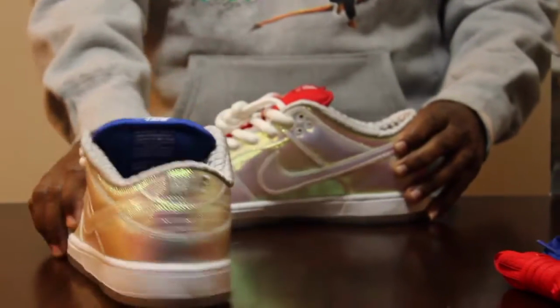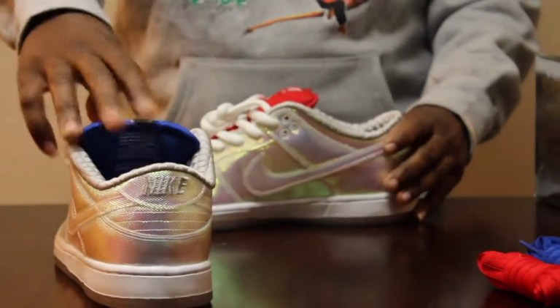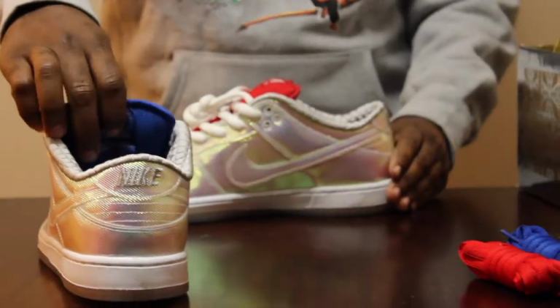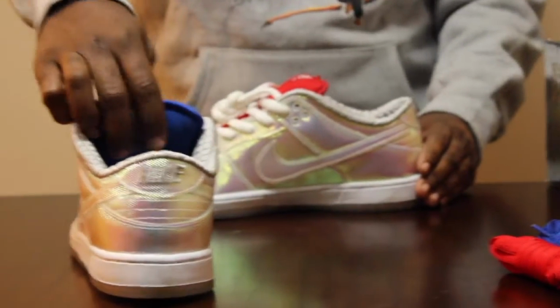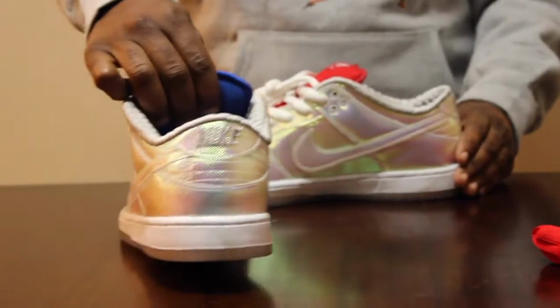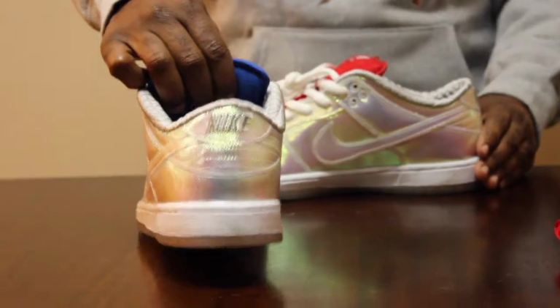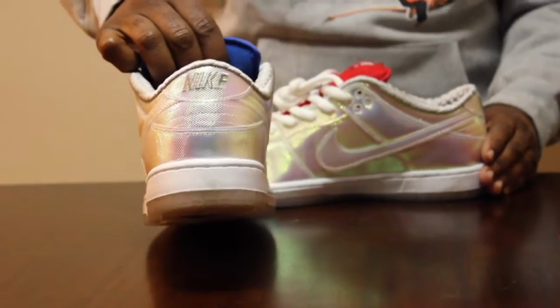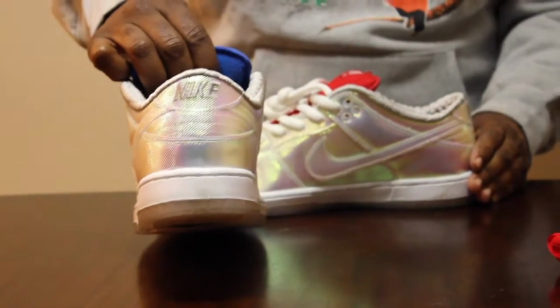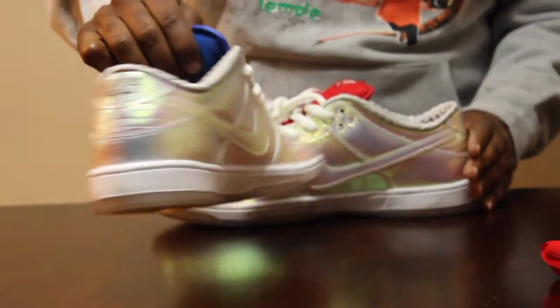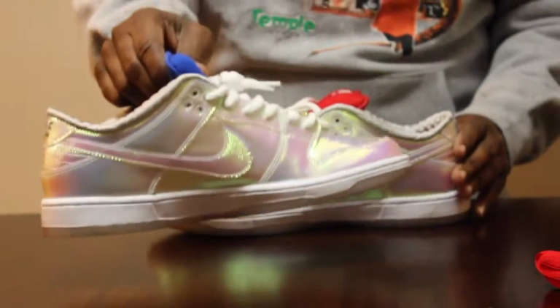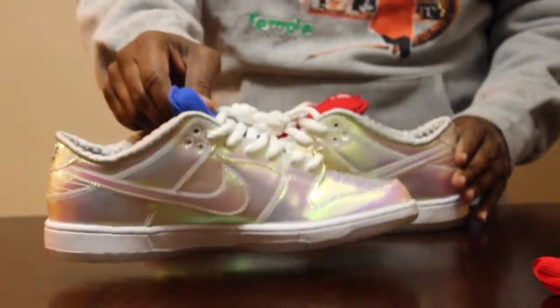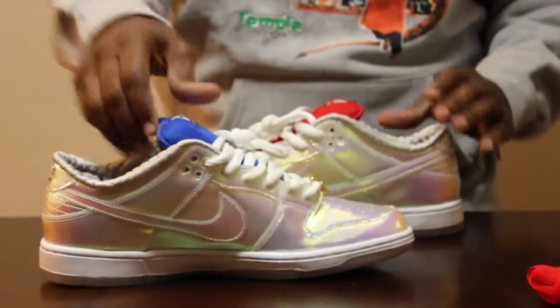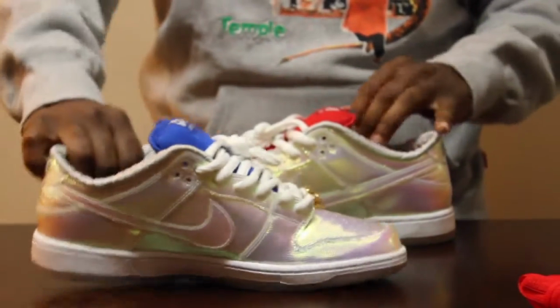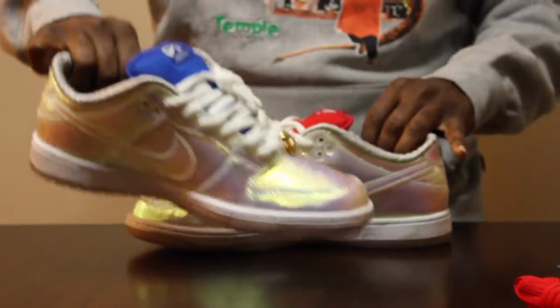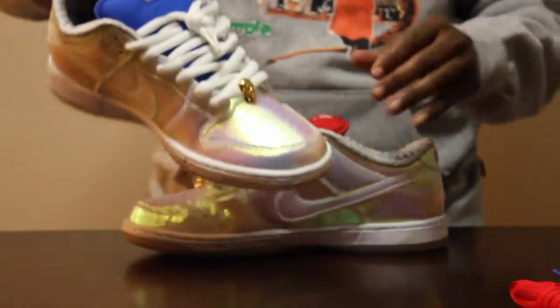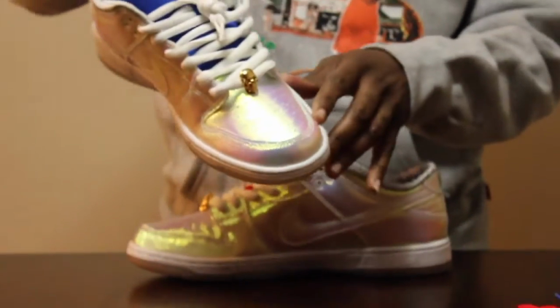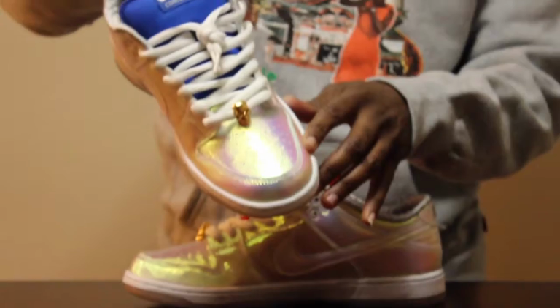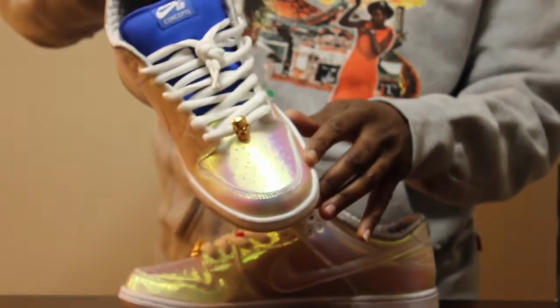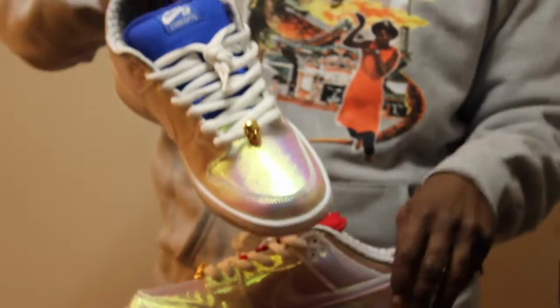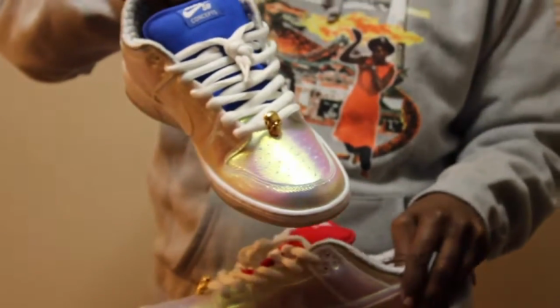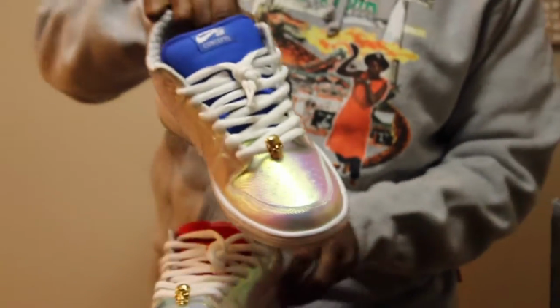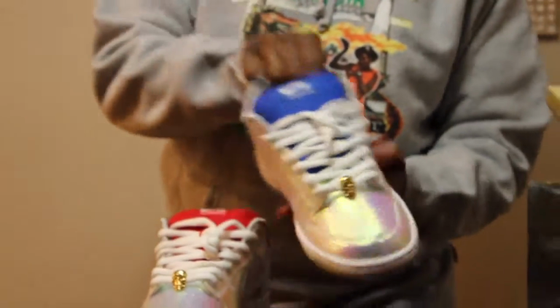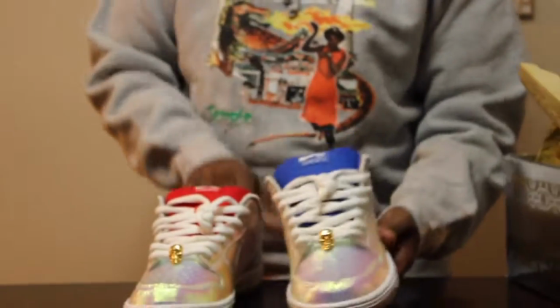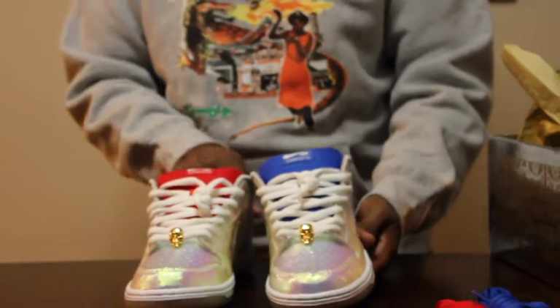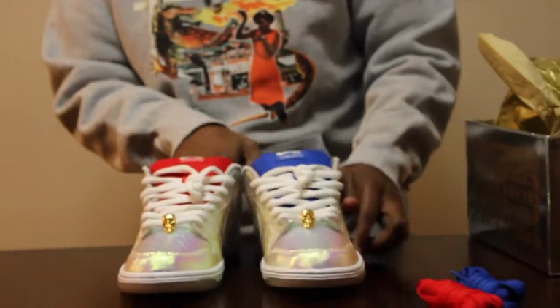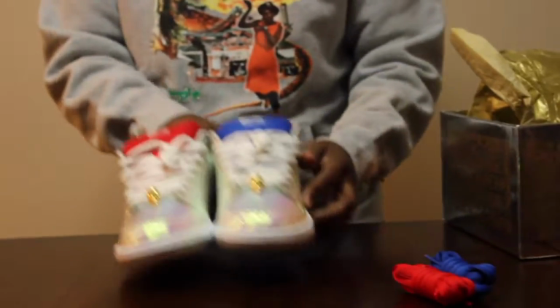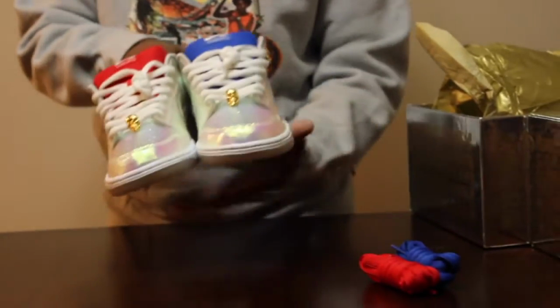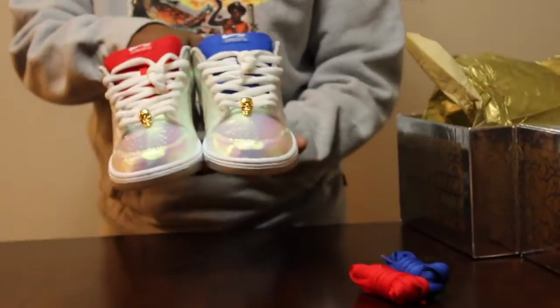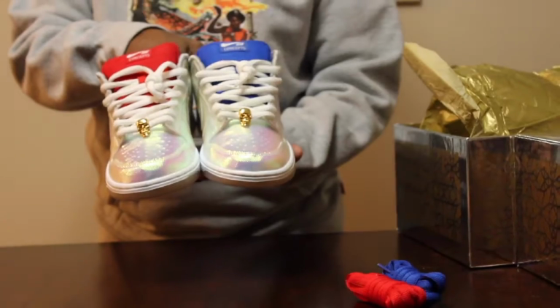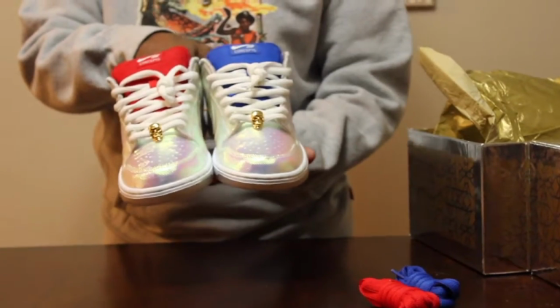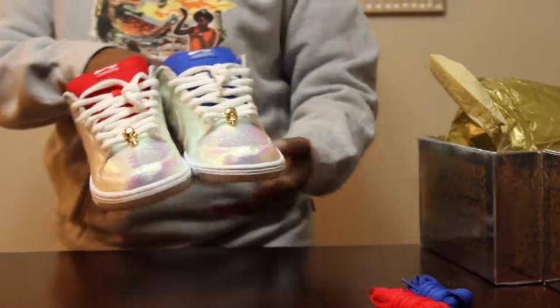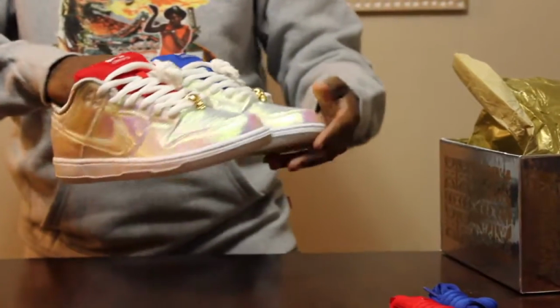I like them. I don't know who doesn't — that's on them. But these are just multicolored, changing colors. I don't know what Nike came up with this, but they did good. They did good.